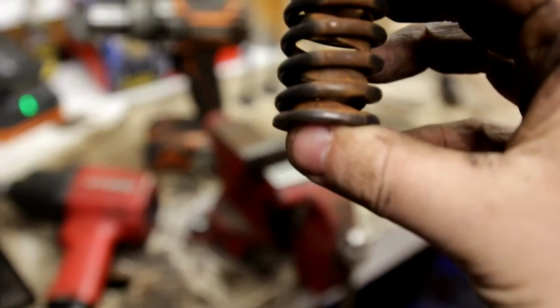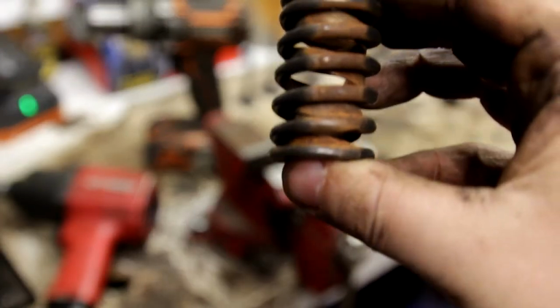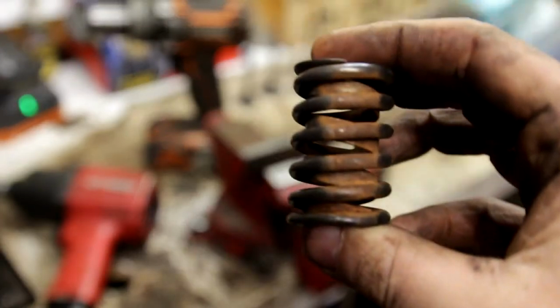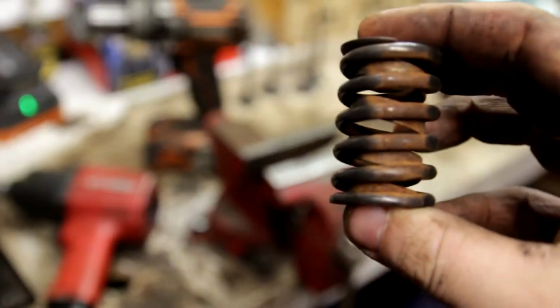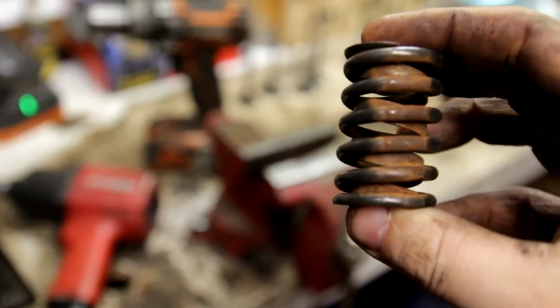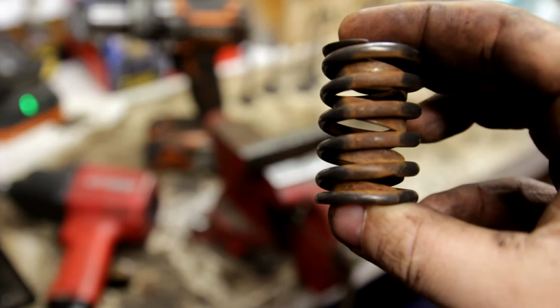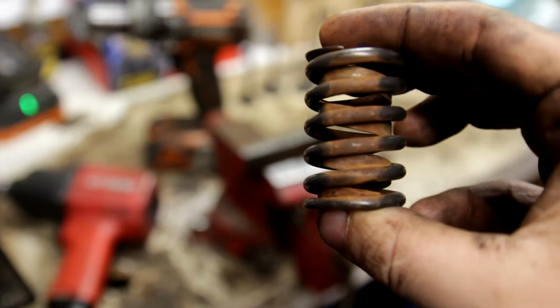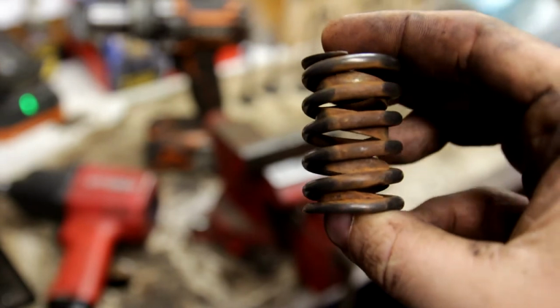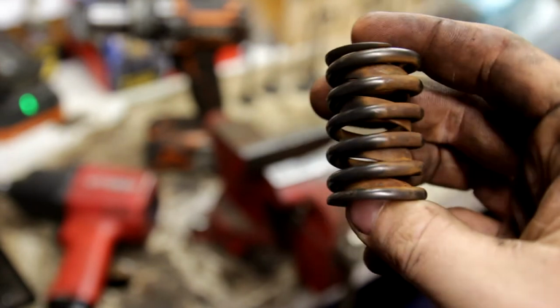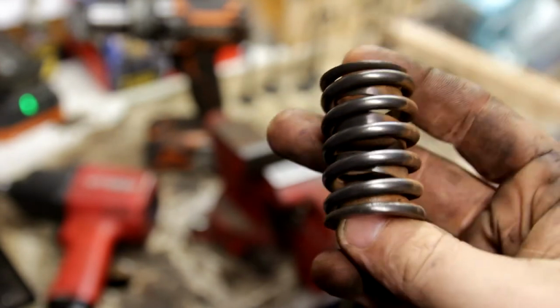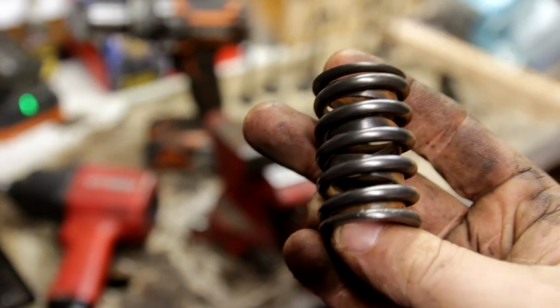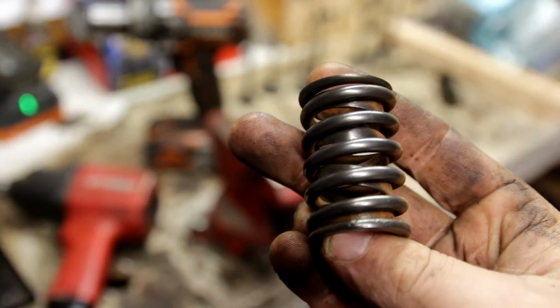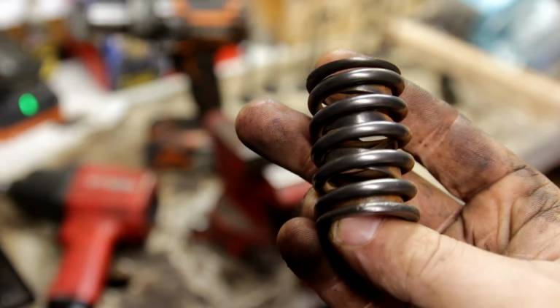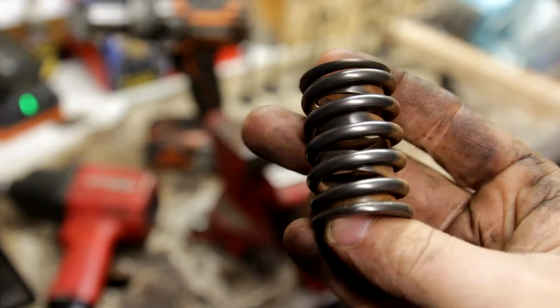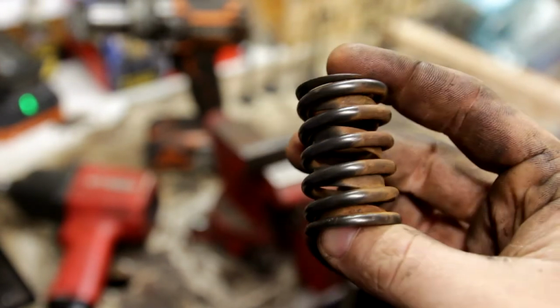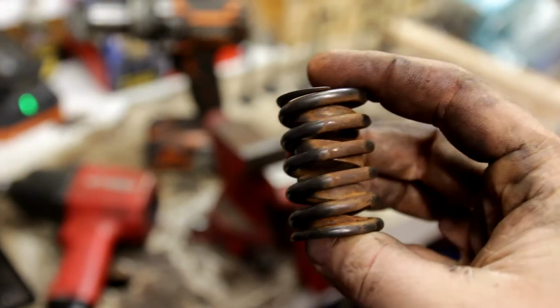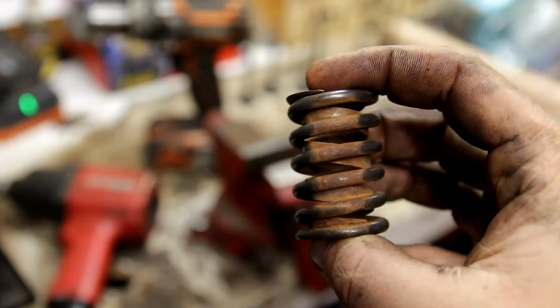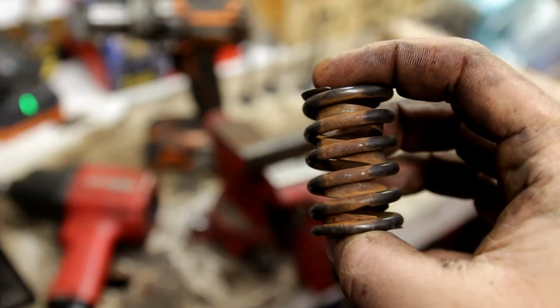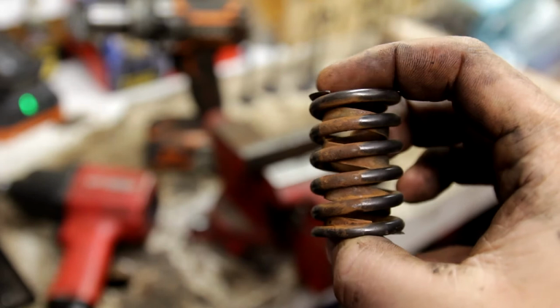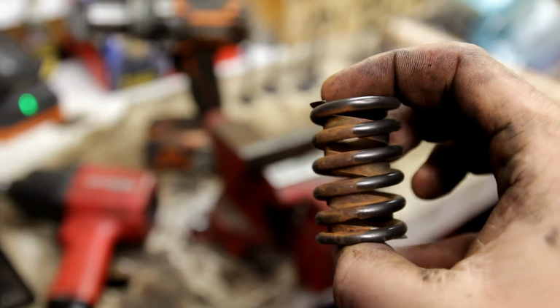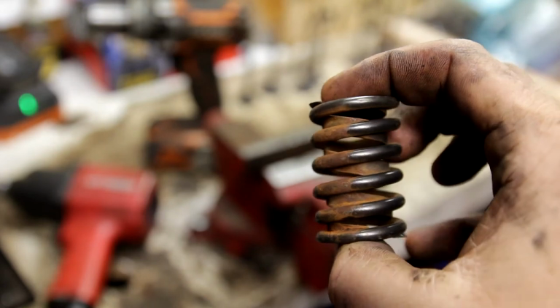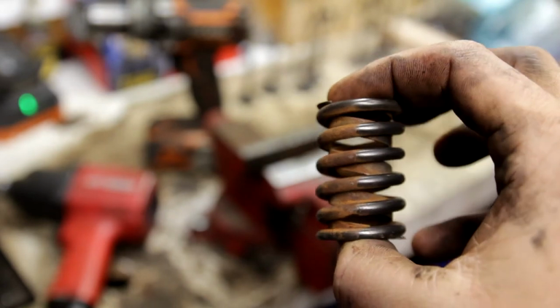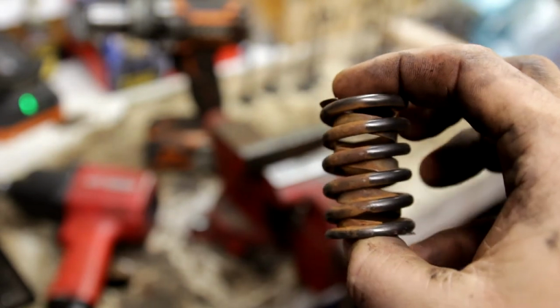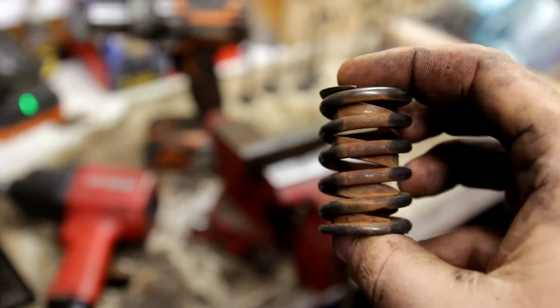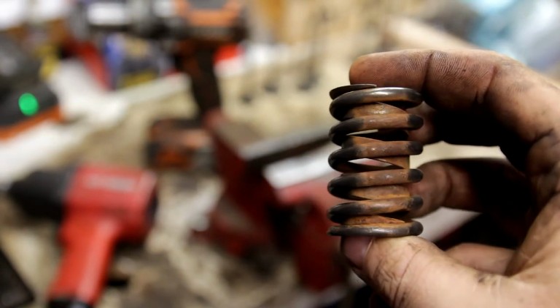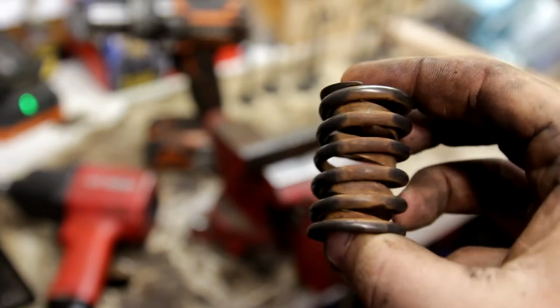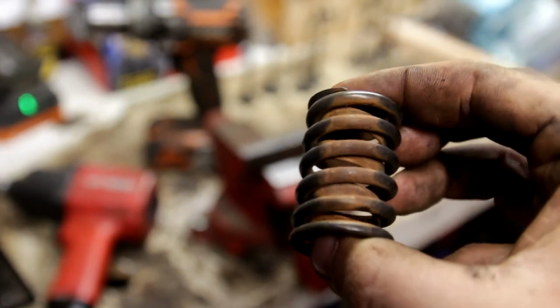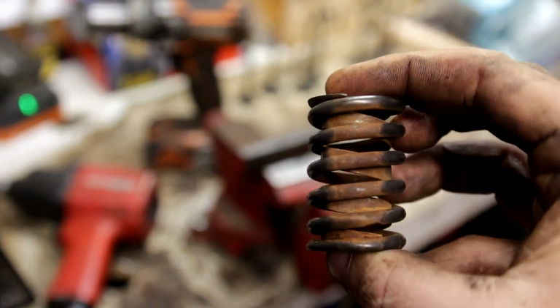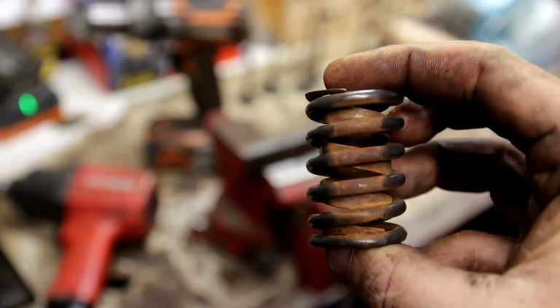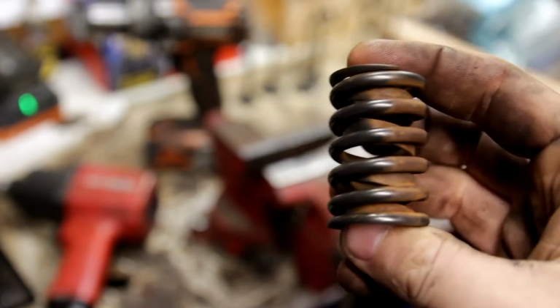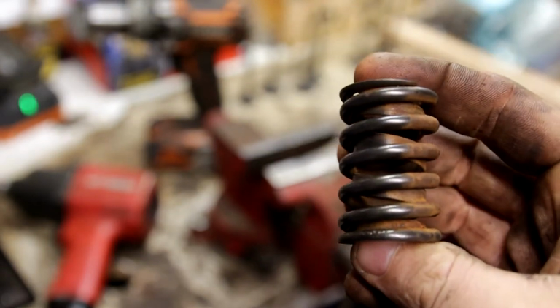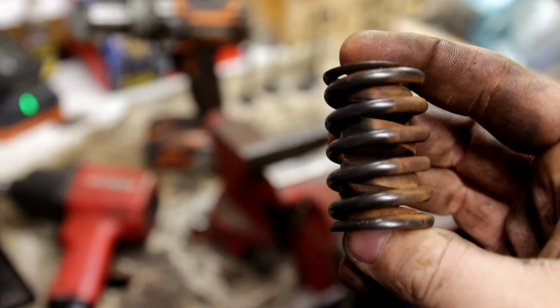I thought this was a good time to show you guys the before and the after — just from what a little bit of using a wire brush can do. I mean, that's just day and night.